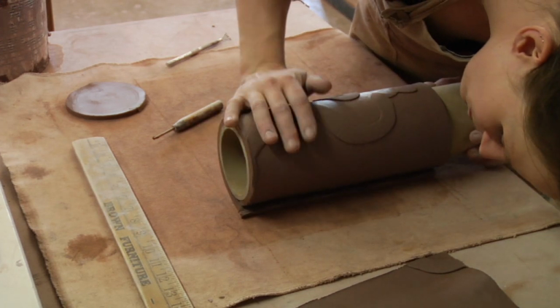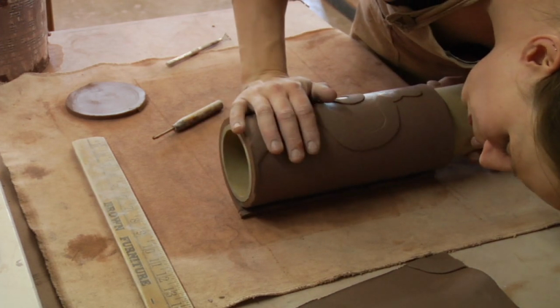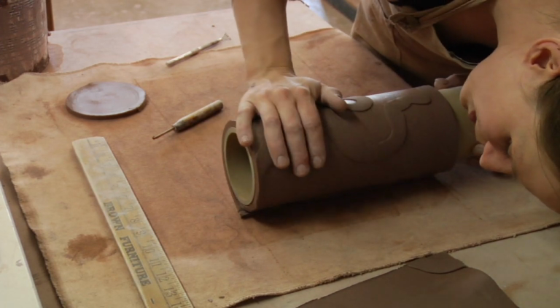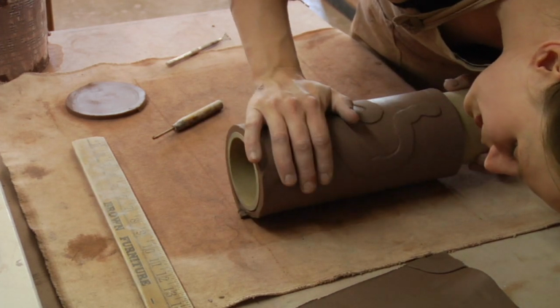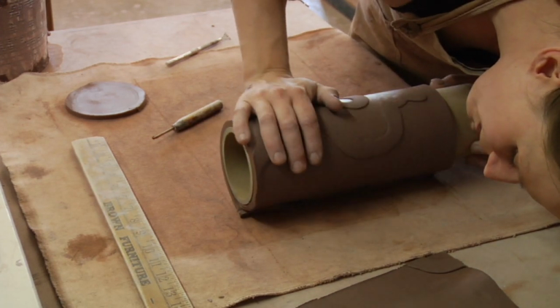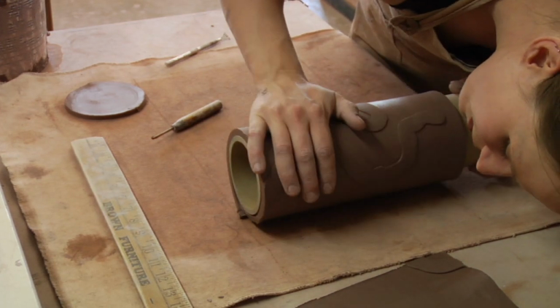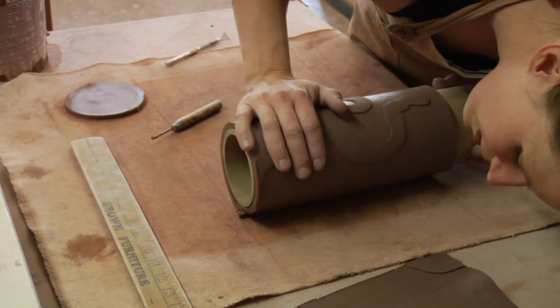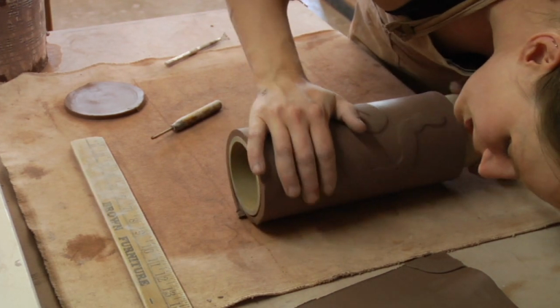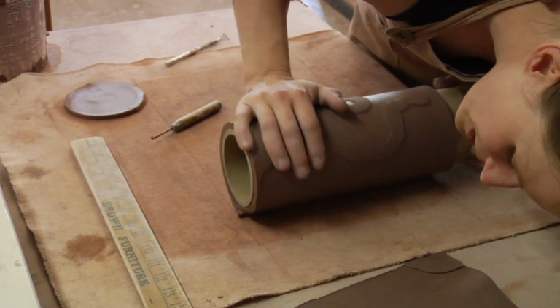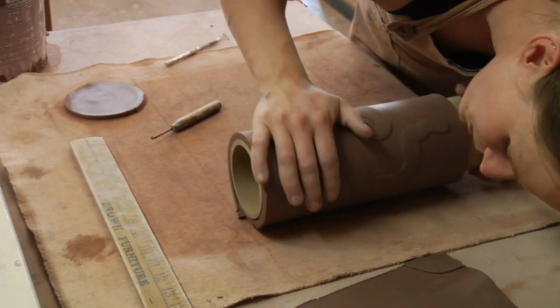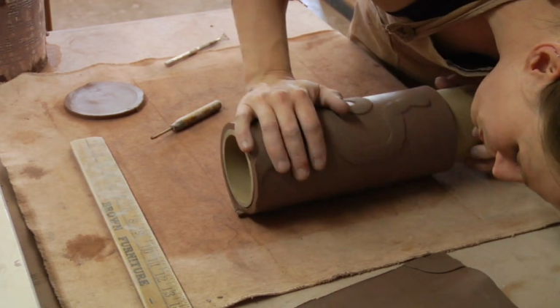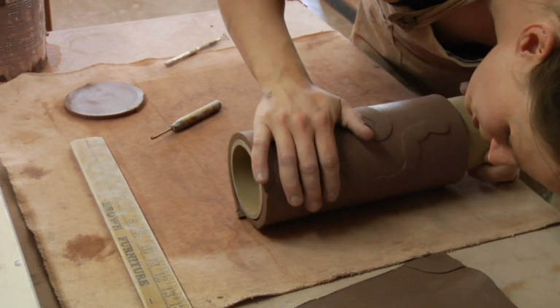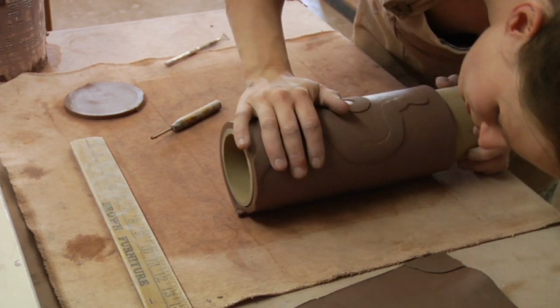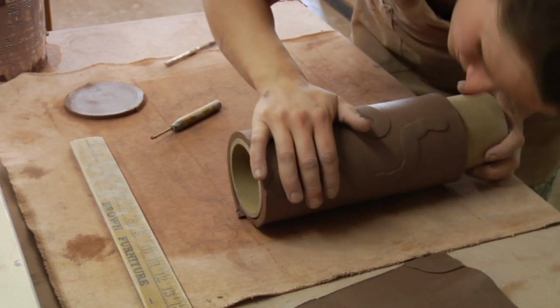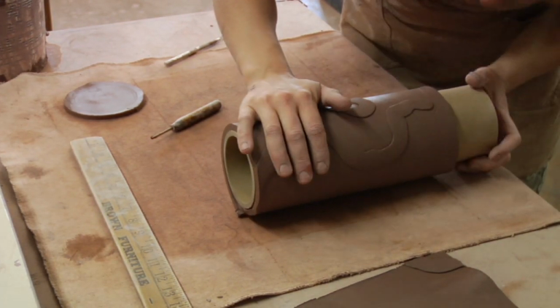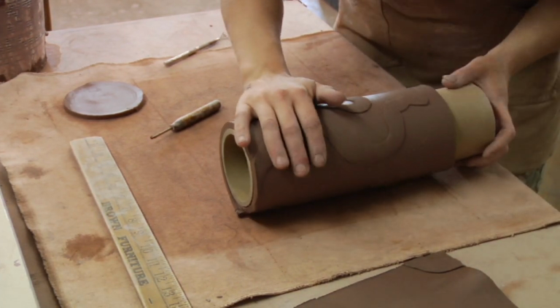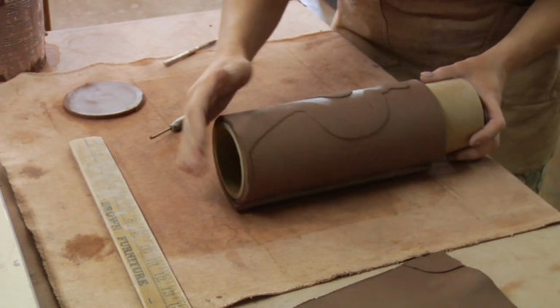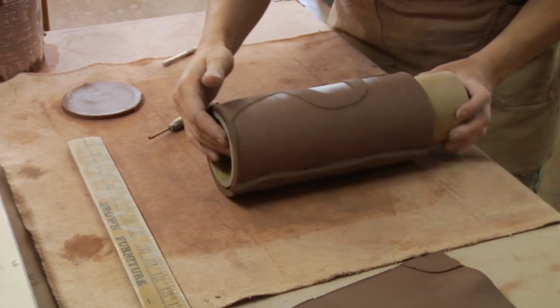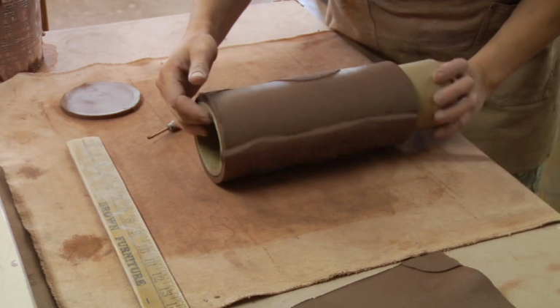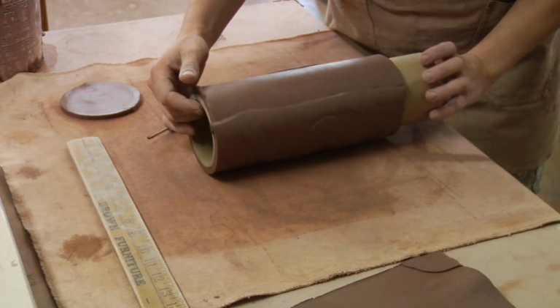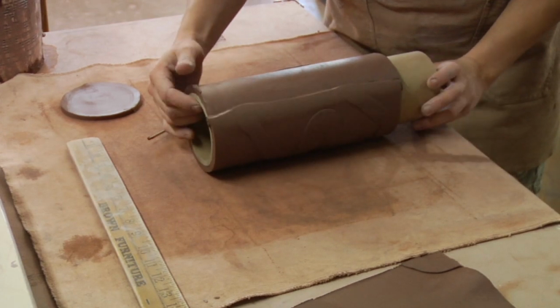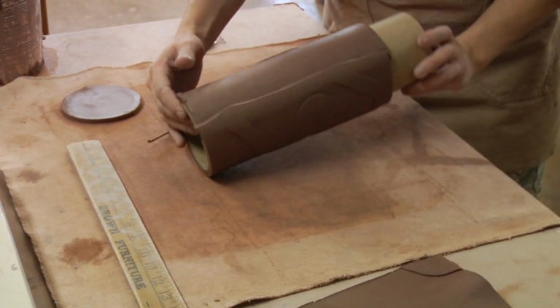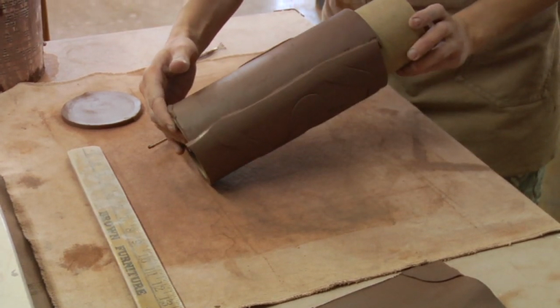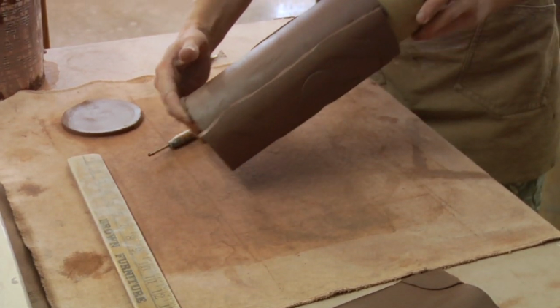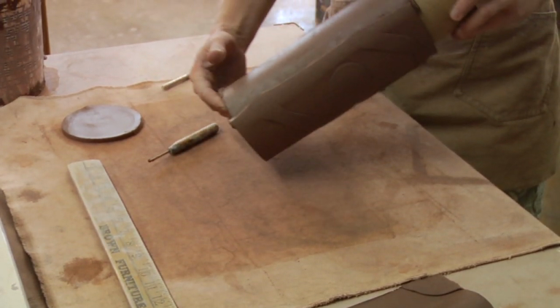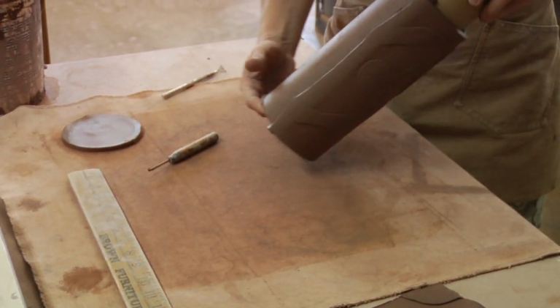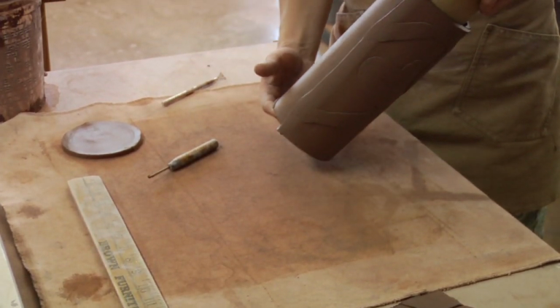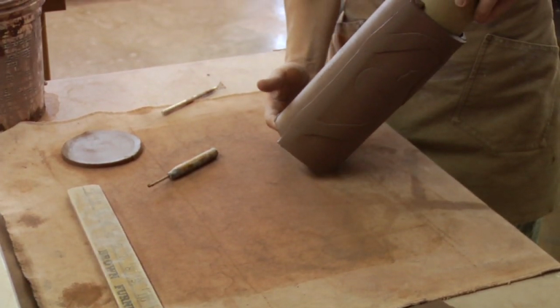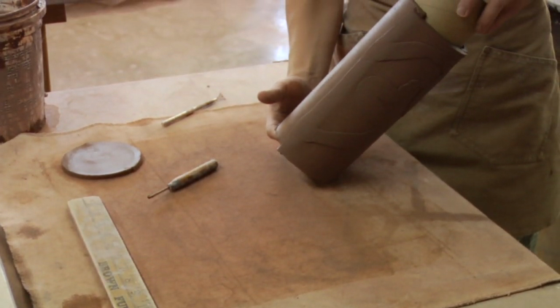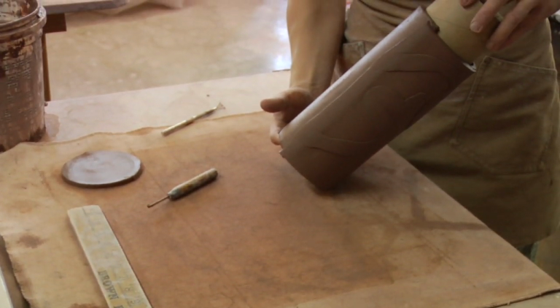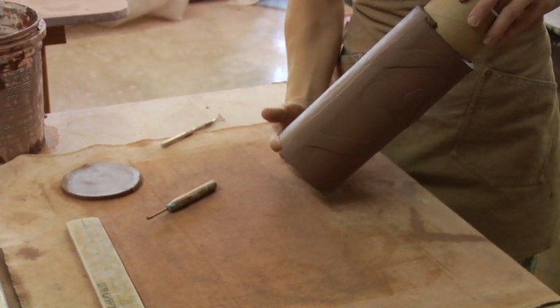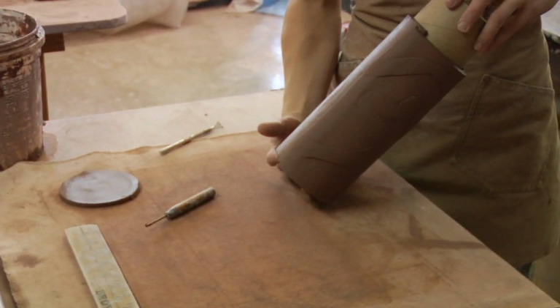Roll it back together and give it a little bit of pressure. And now we've got the cylinder part of our vase formed.